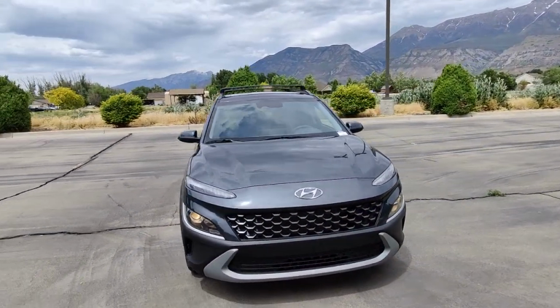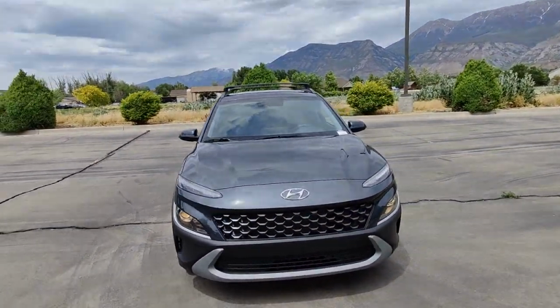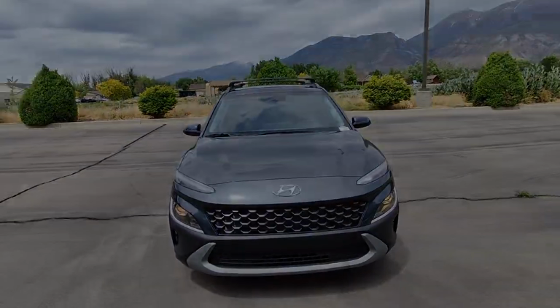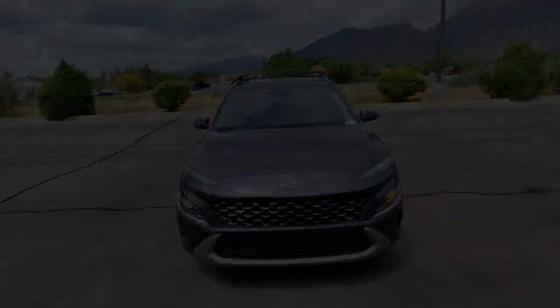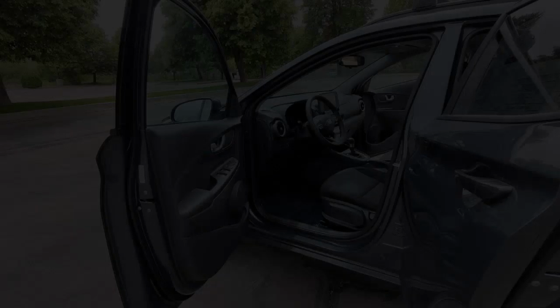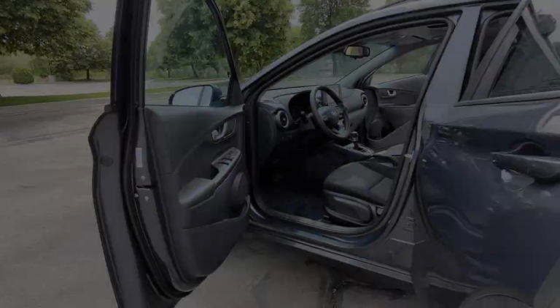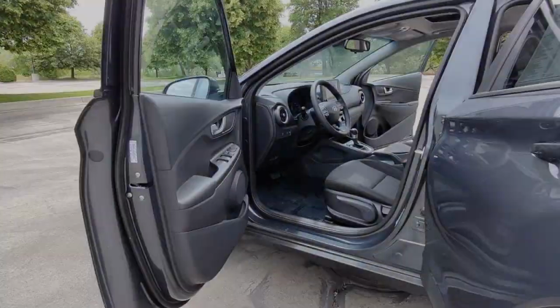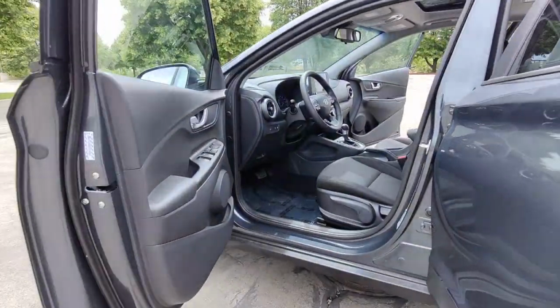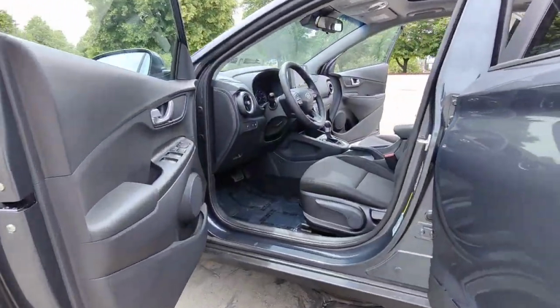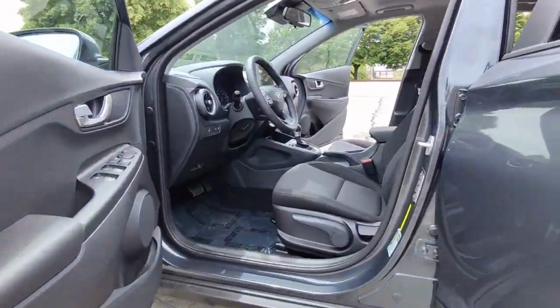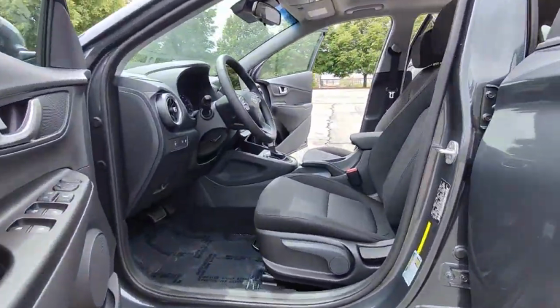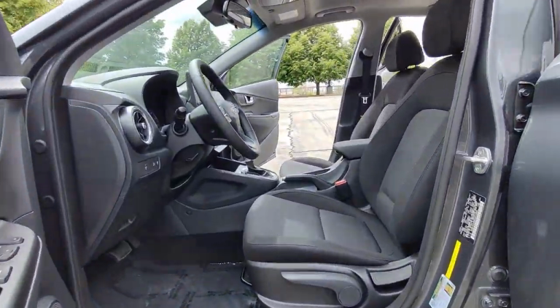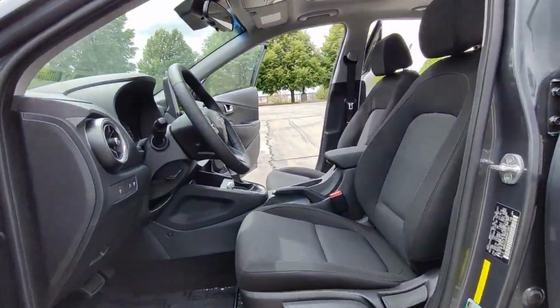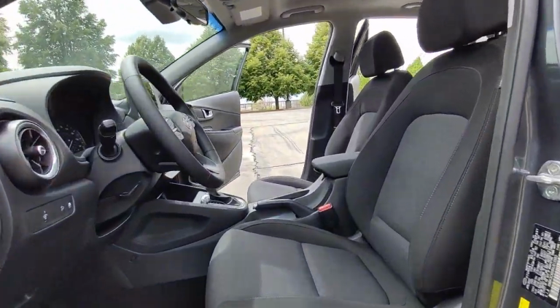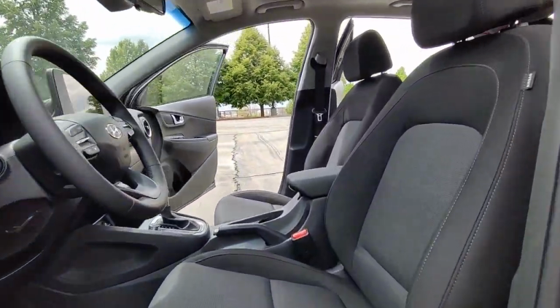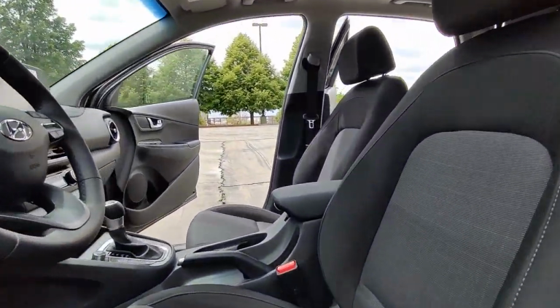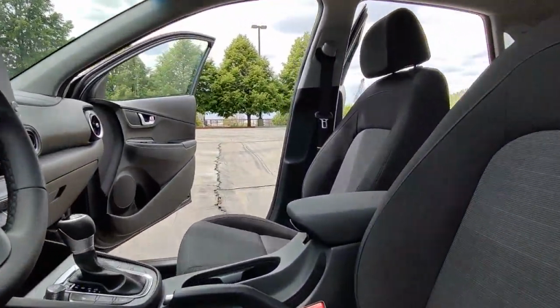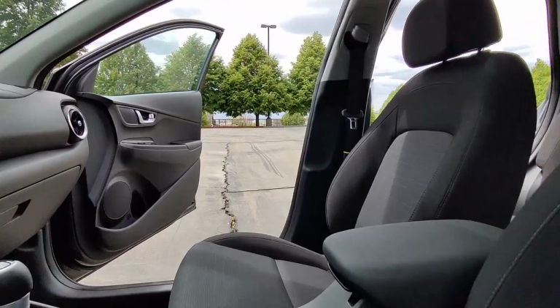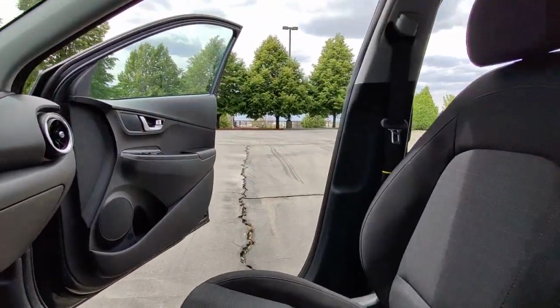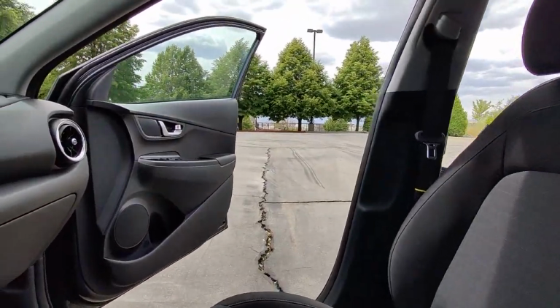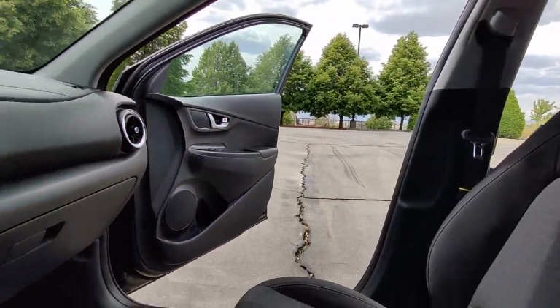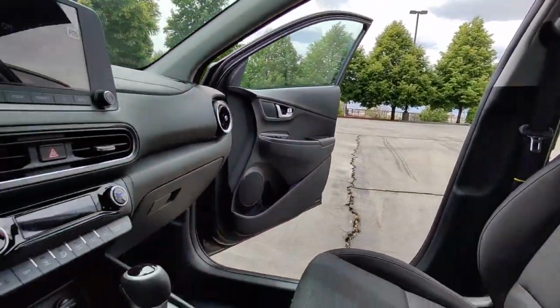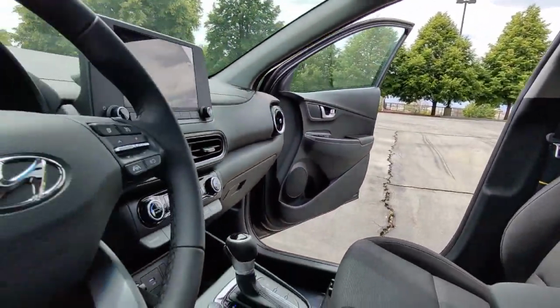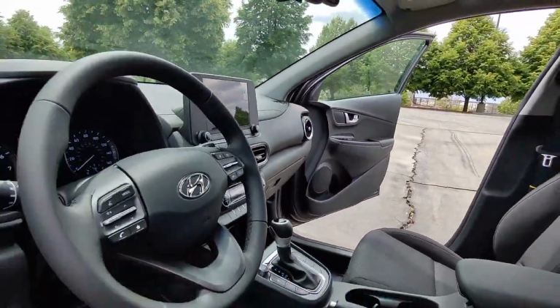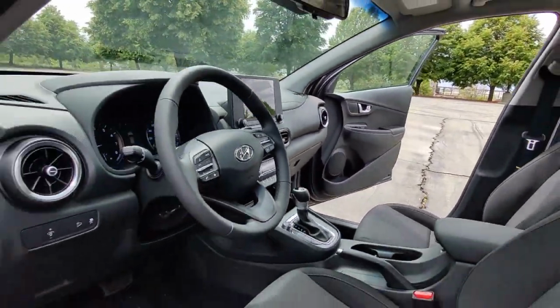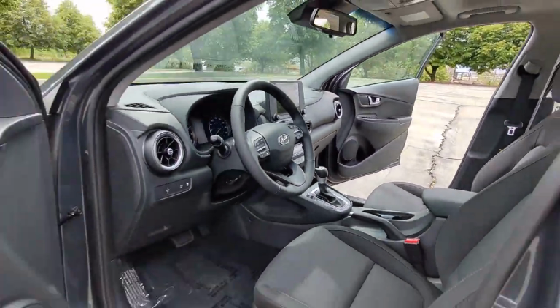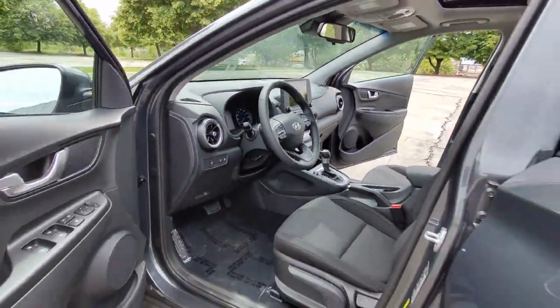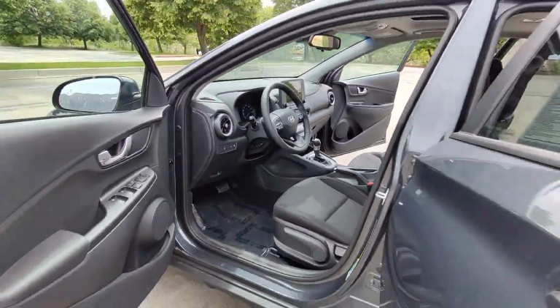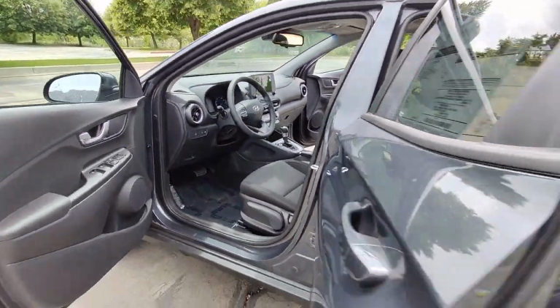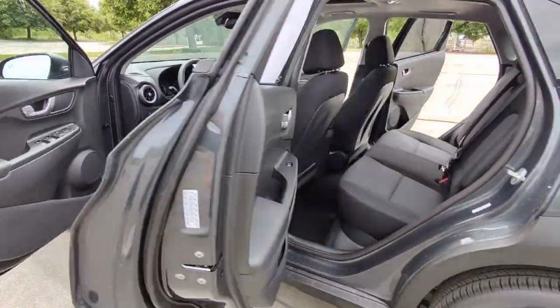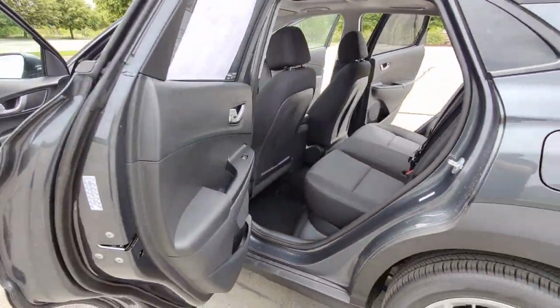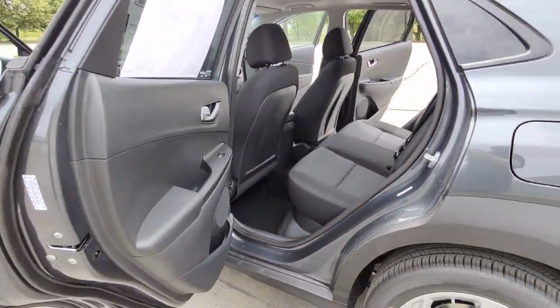These are just some of the great options this vehicle comes with: keyless entry, sunroof, moonroof, heated front seats, electronic stability control, and intermittent wipers.